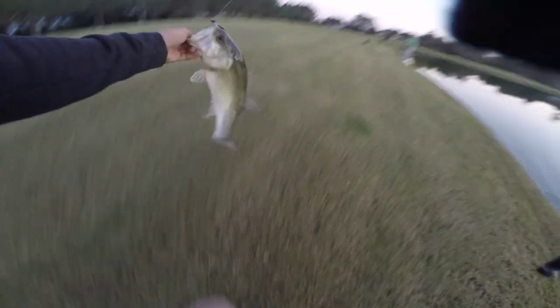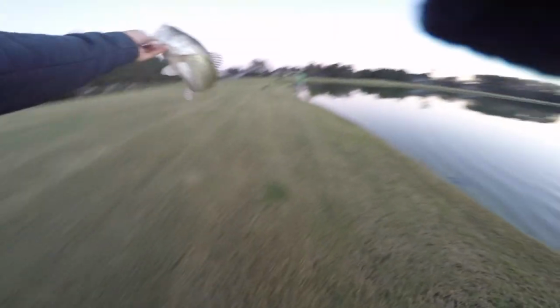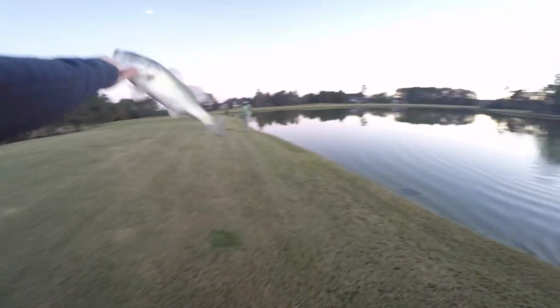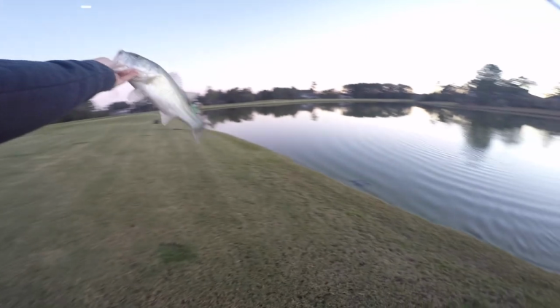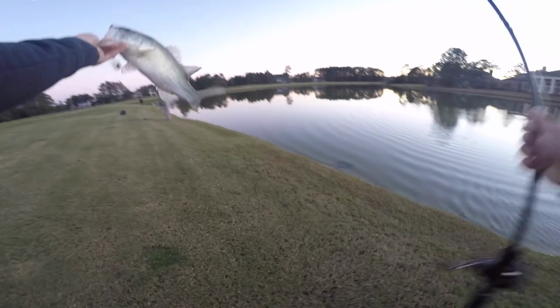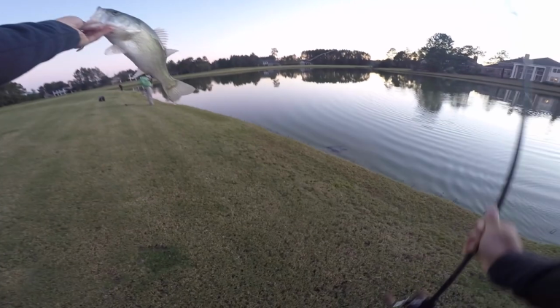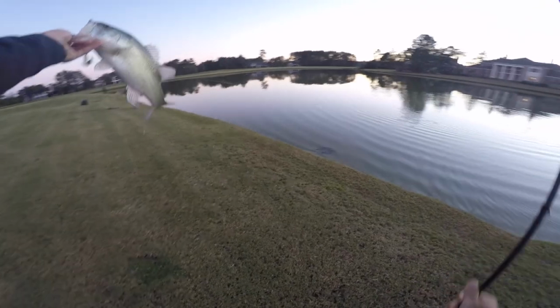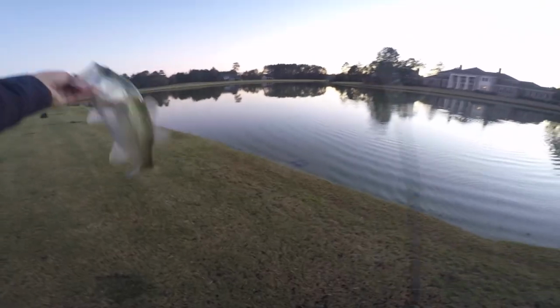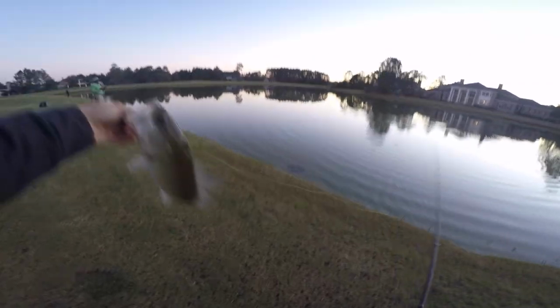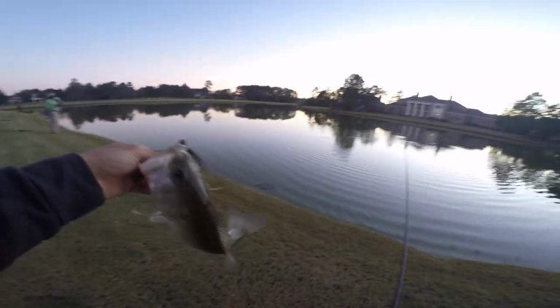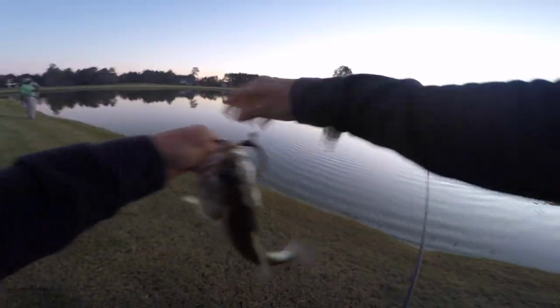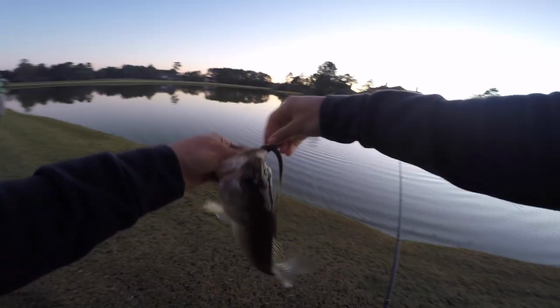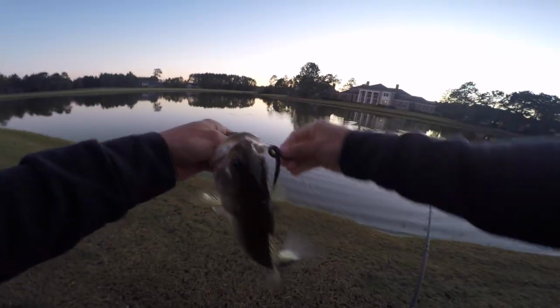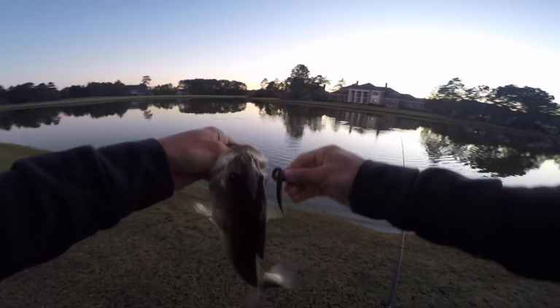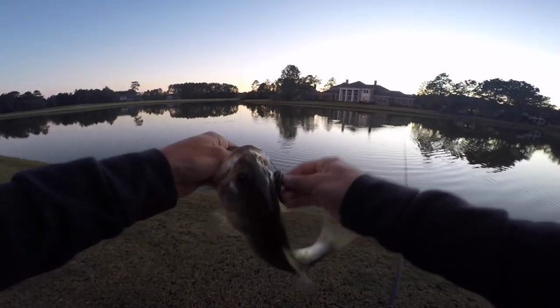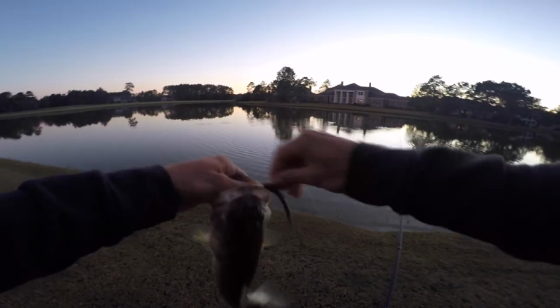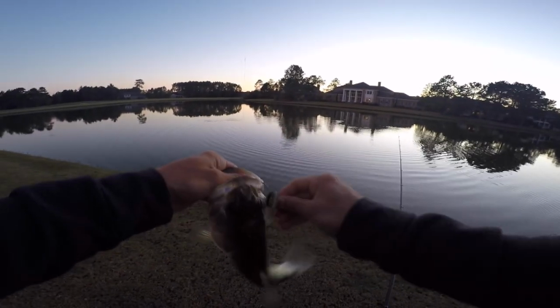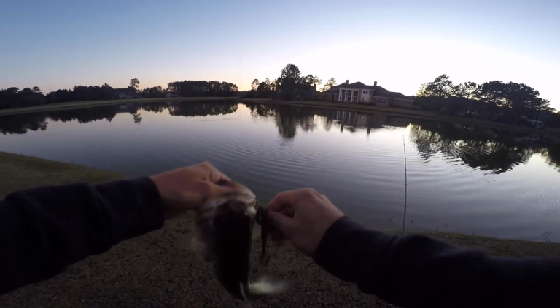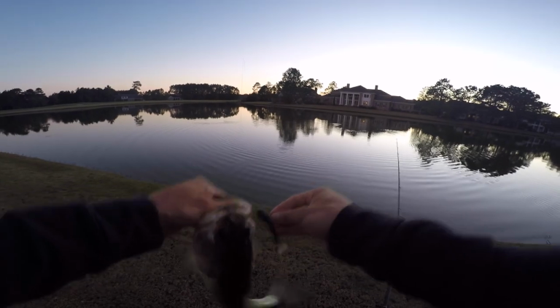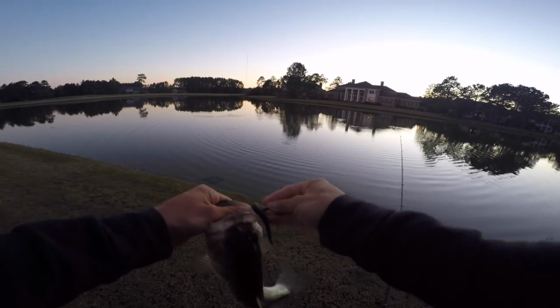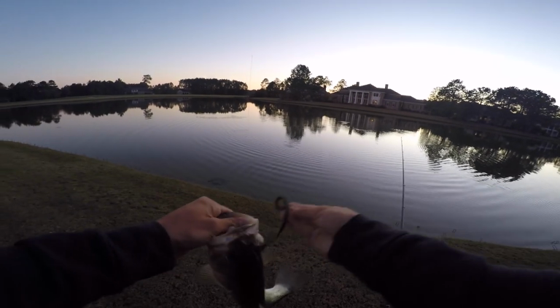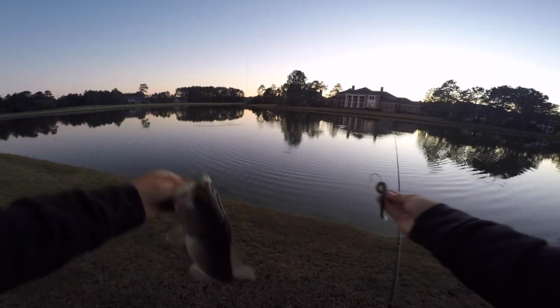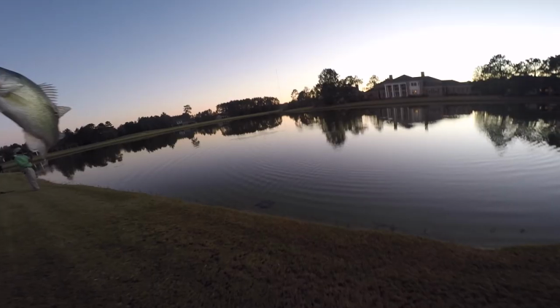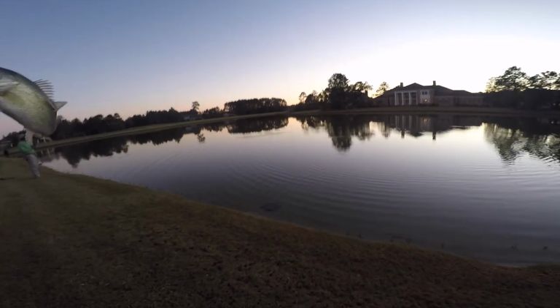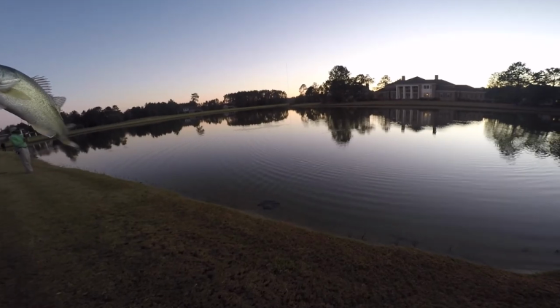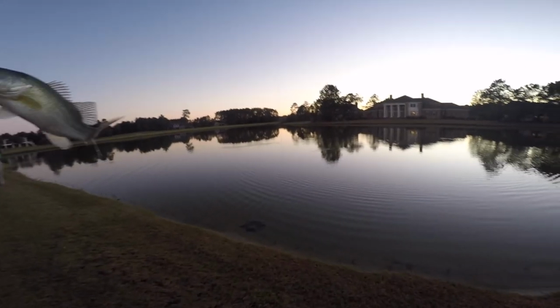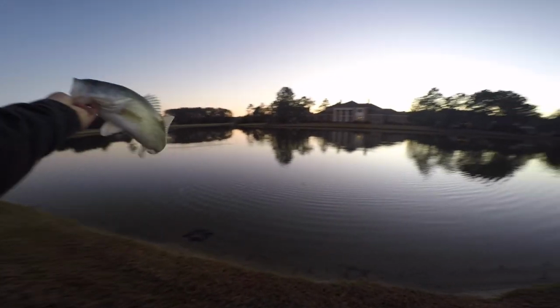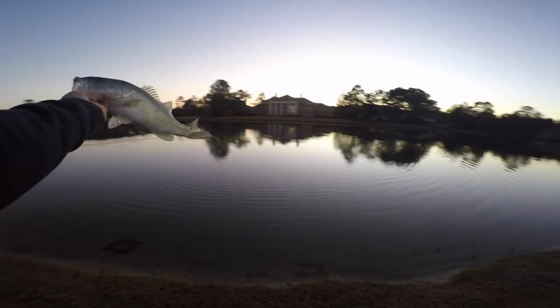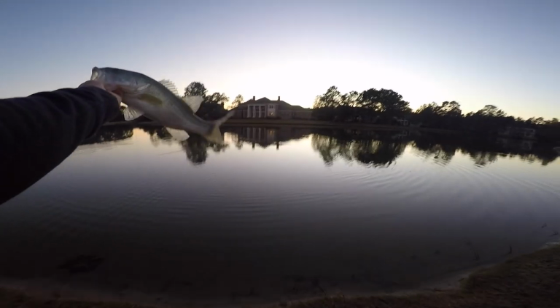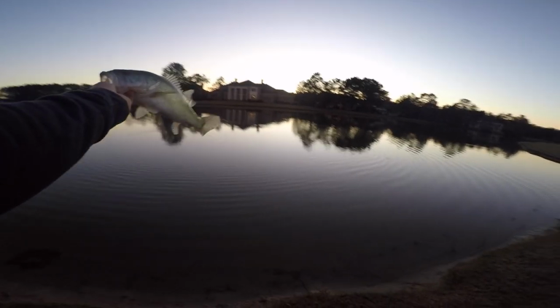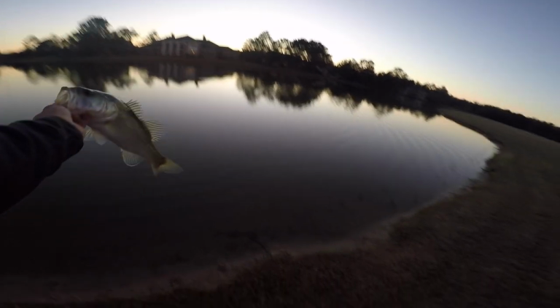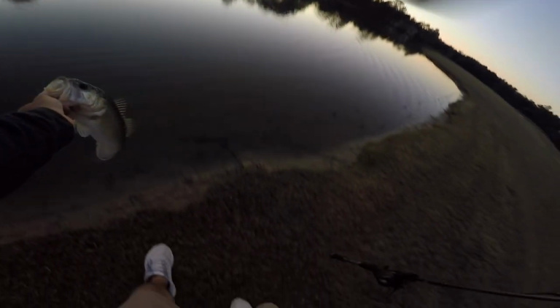It's a two pounder! God, that's a good one — I don't mind catching that at all!